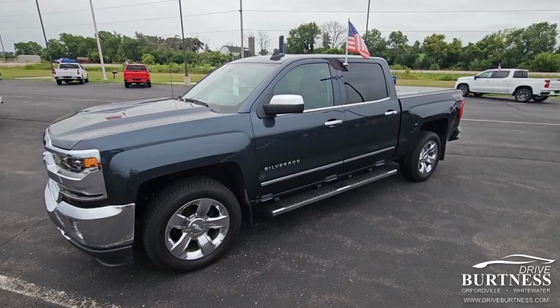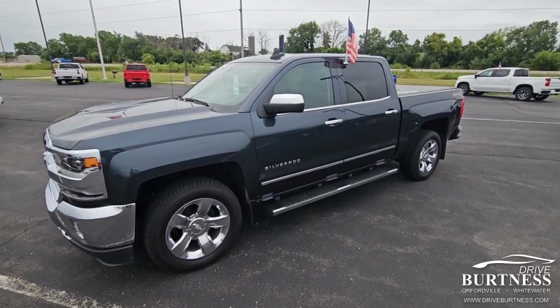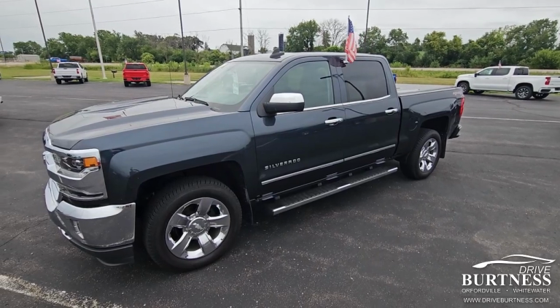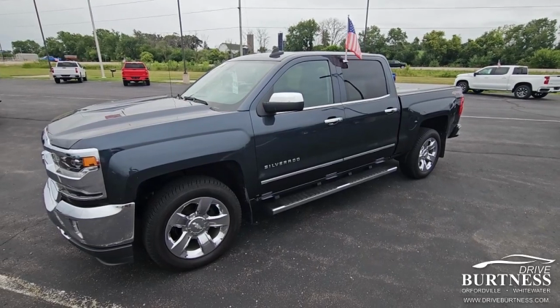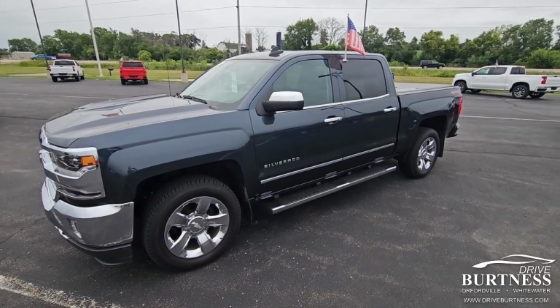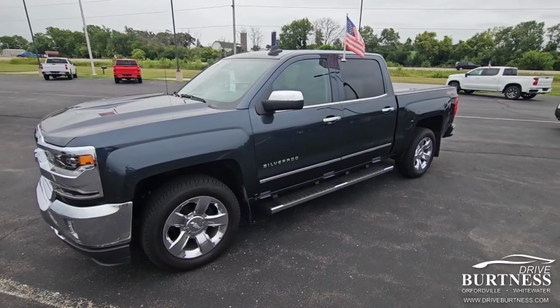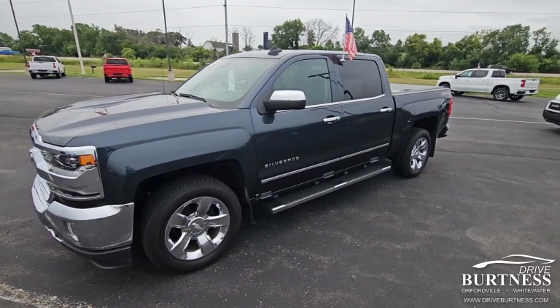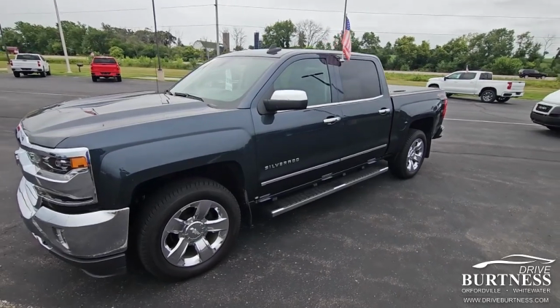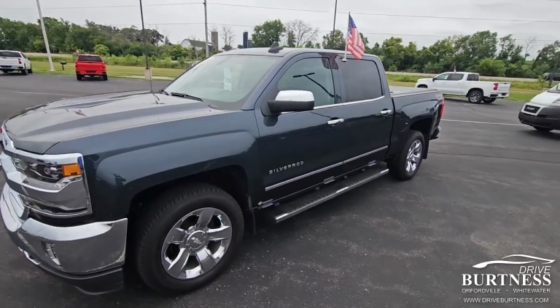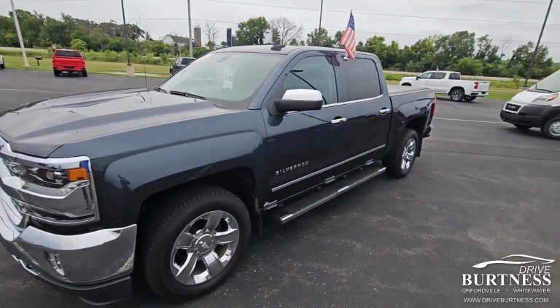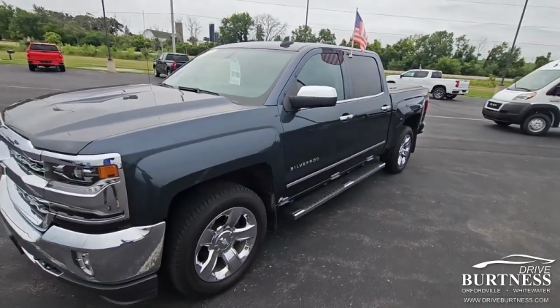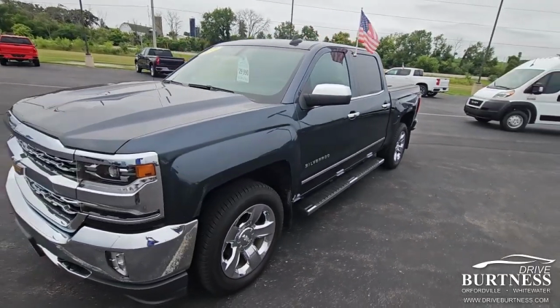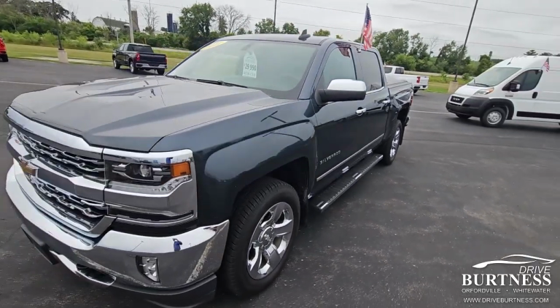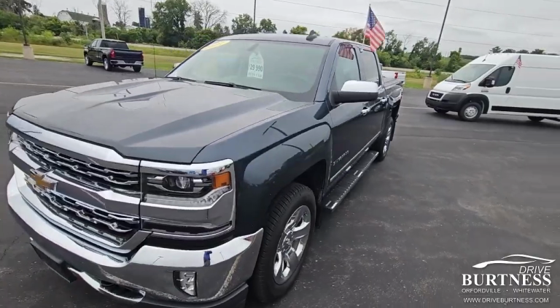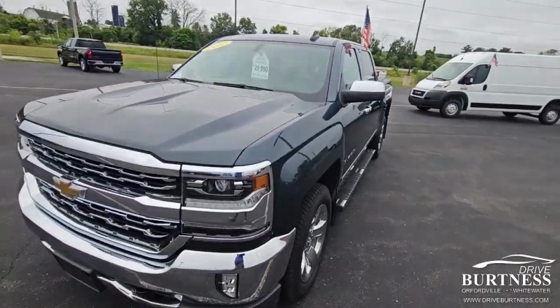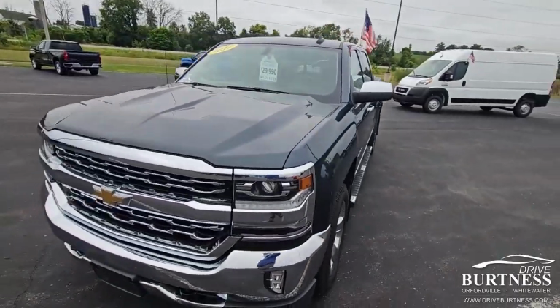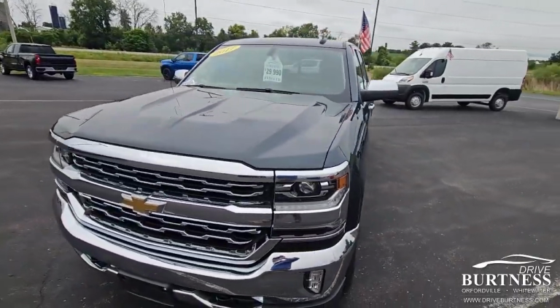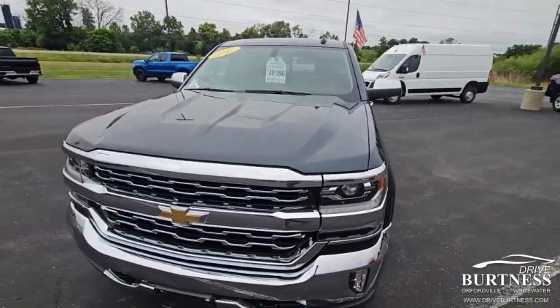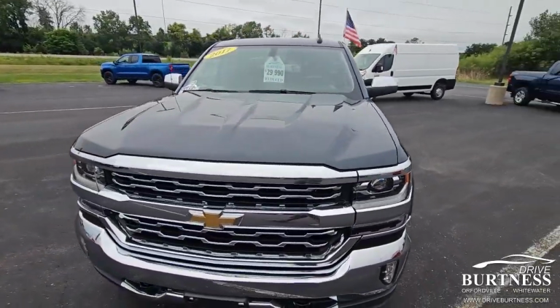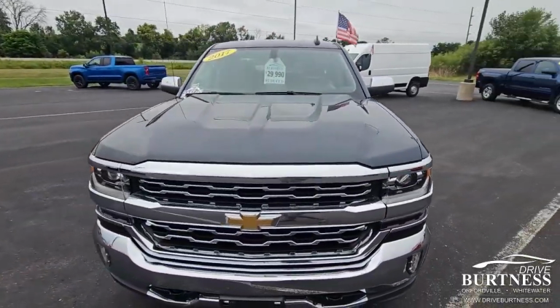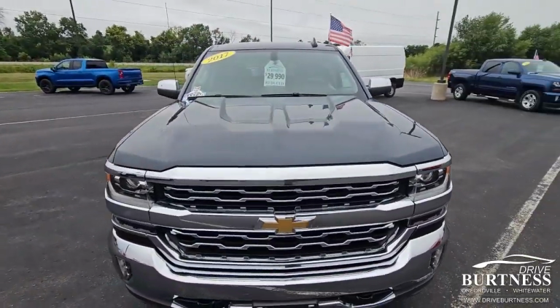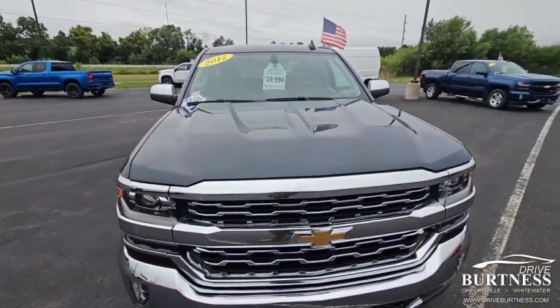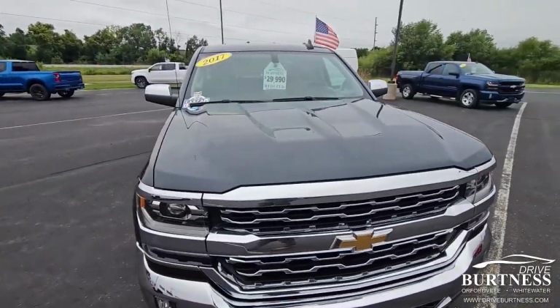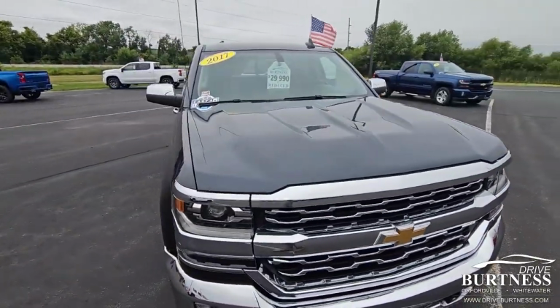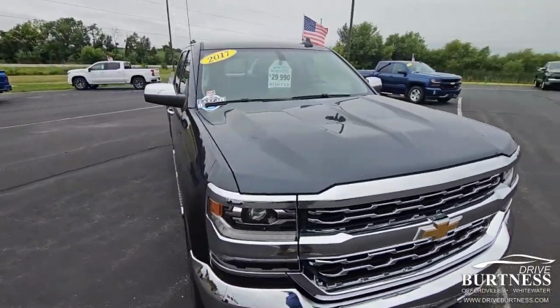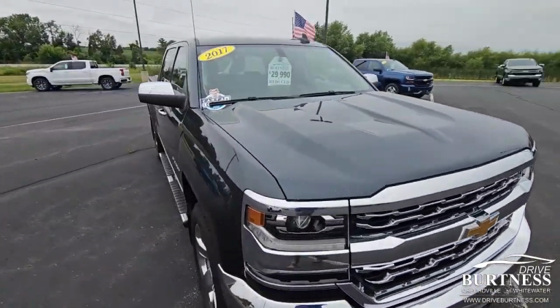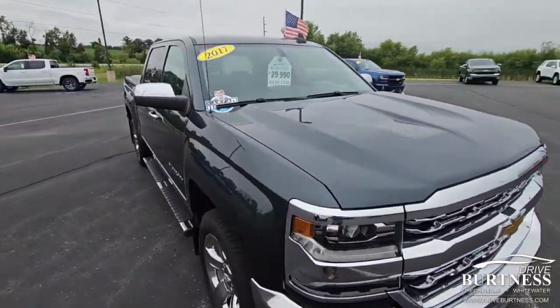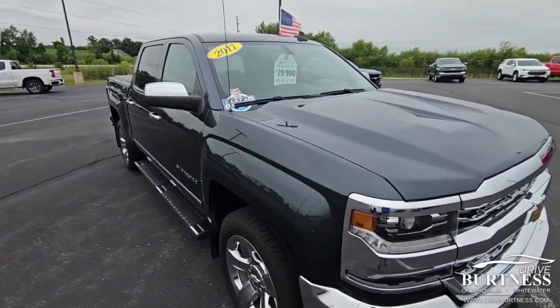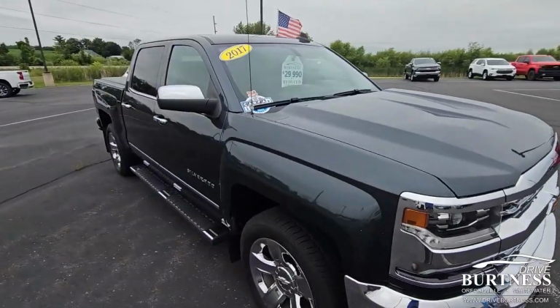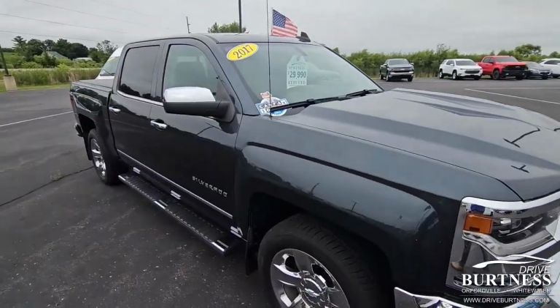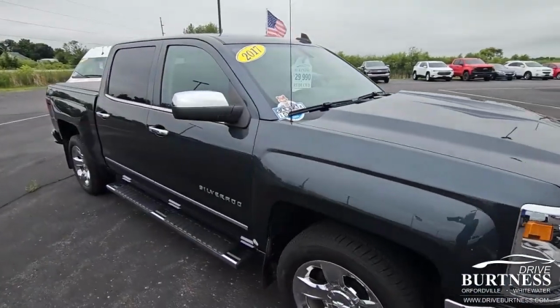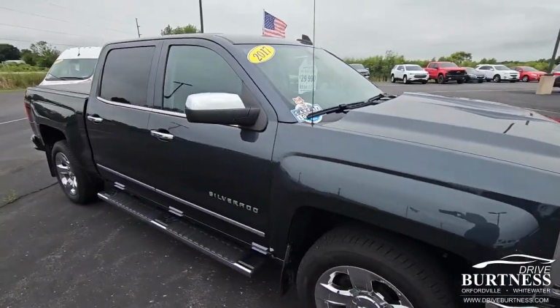Good morning Geraldo, this is James out of Burton Chevrolet in Orfordville. My colleague Heather let me know that you're interested in this 2017 Silverado LTZ.